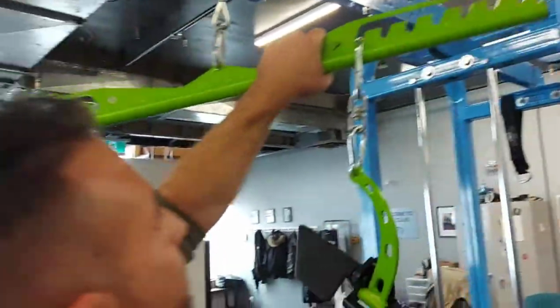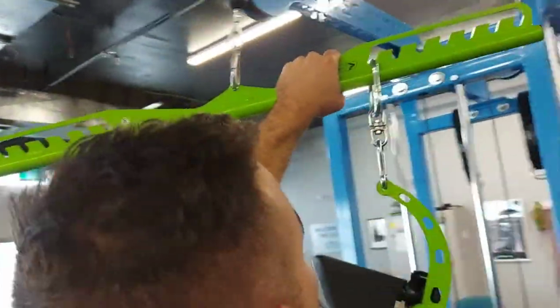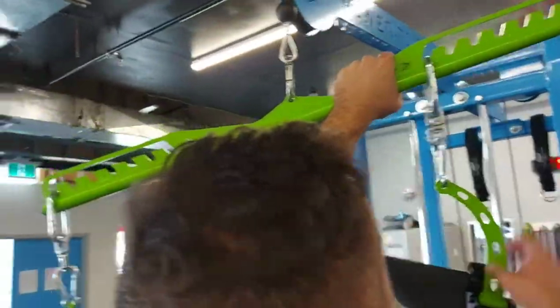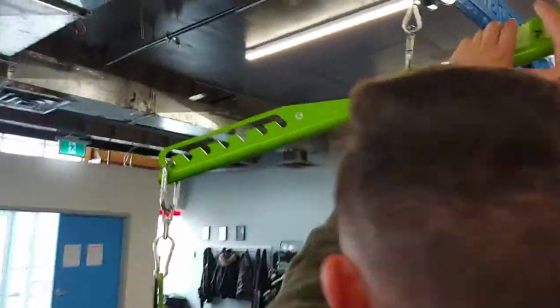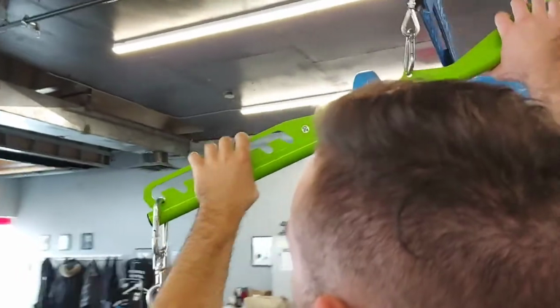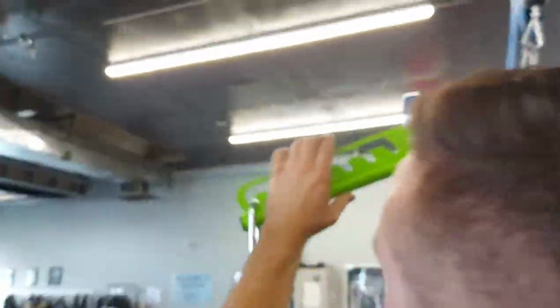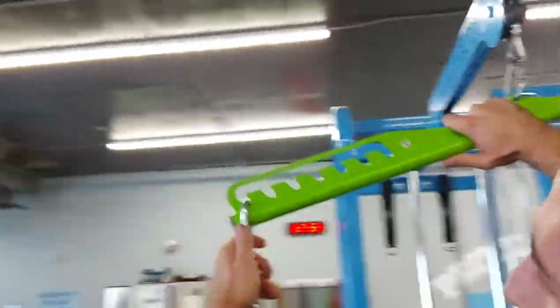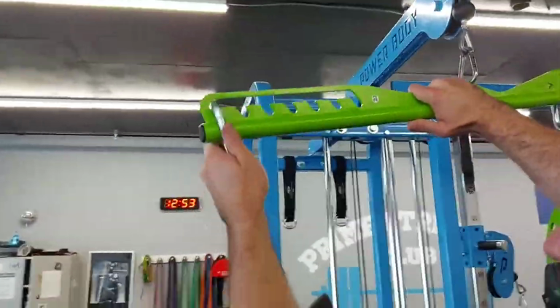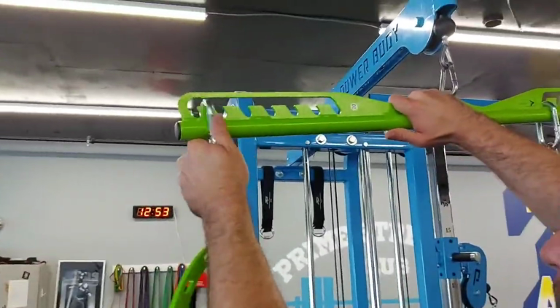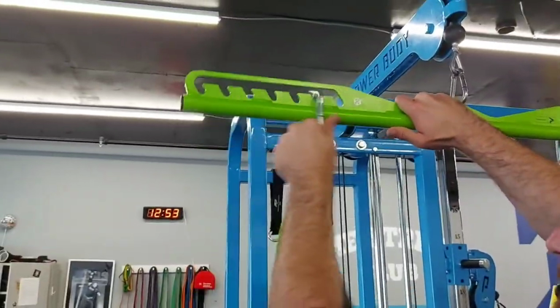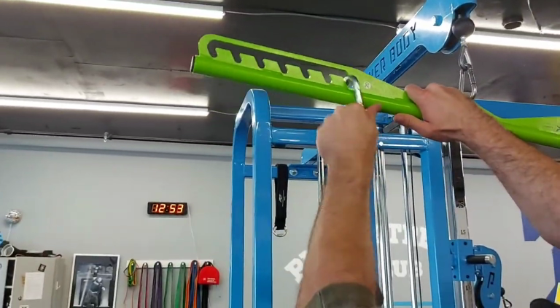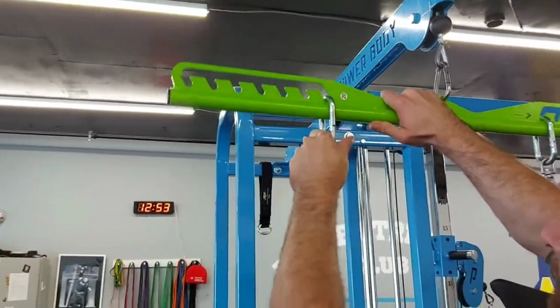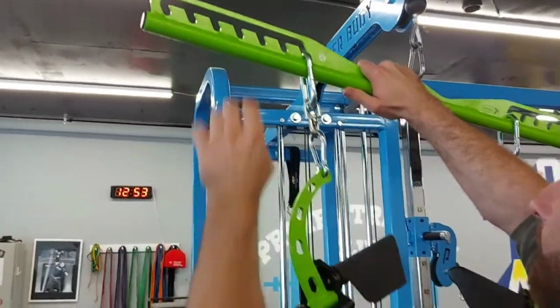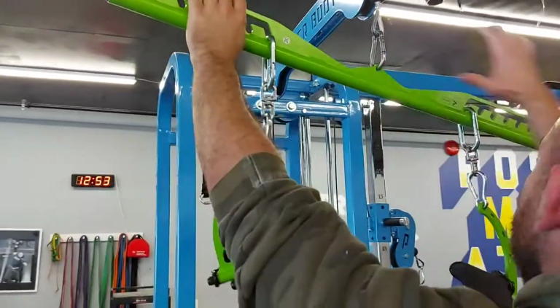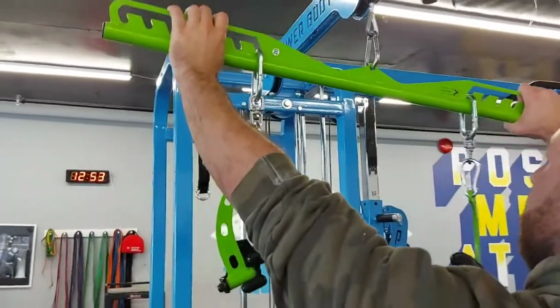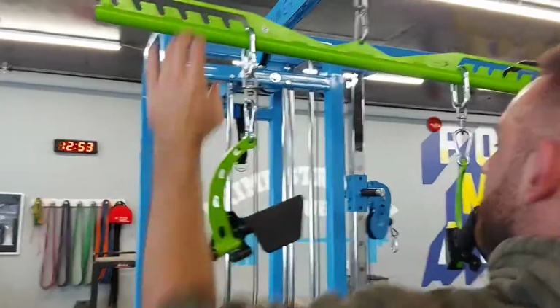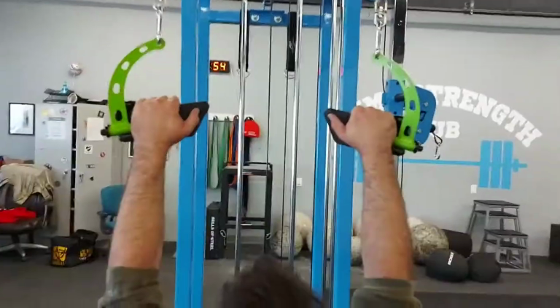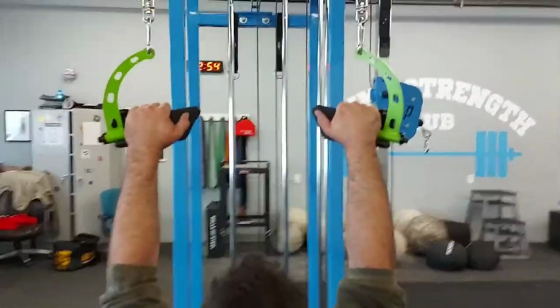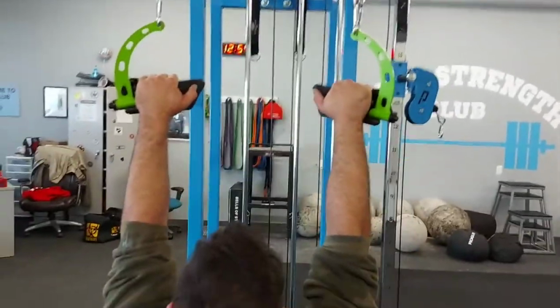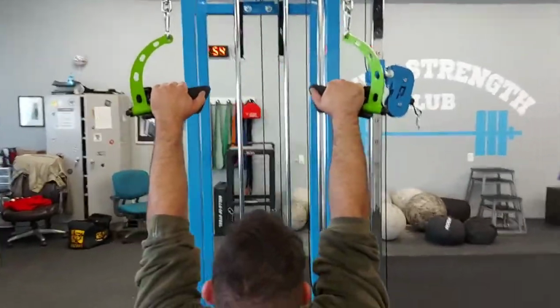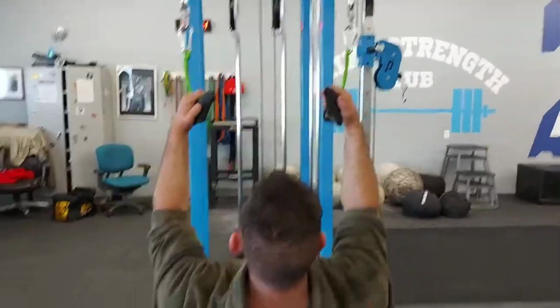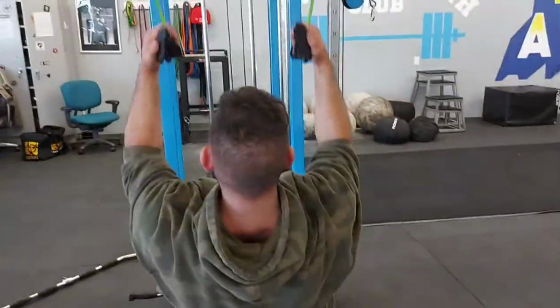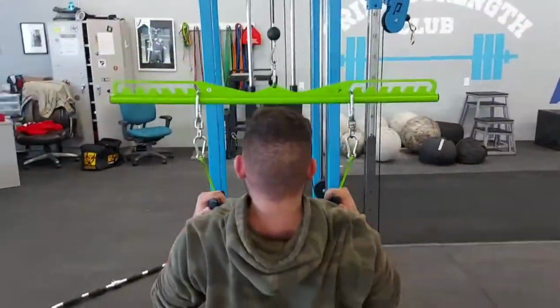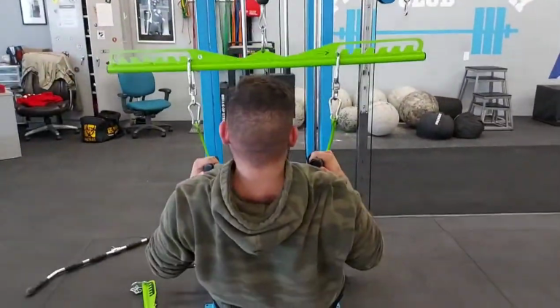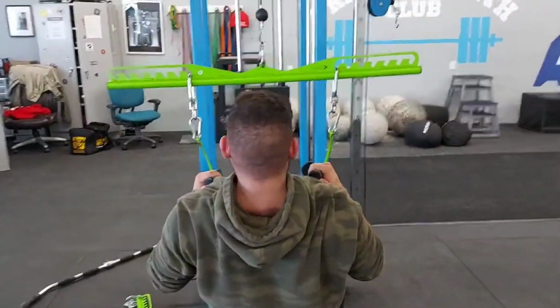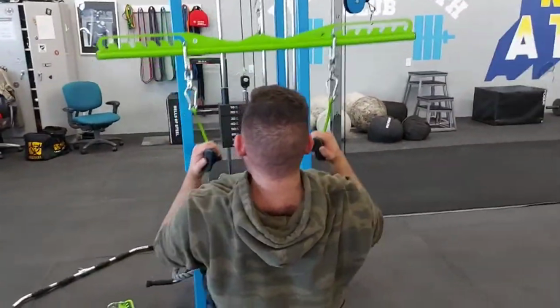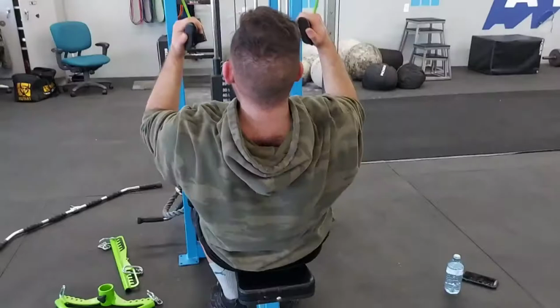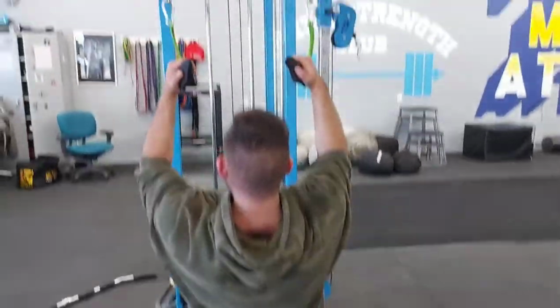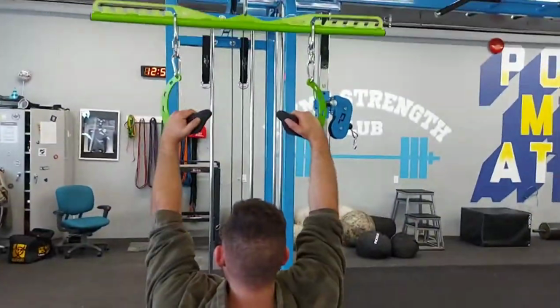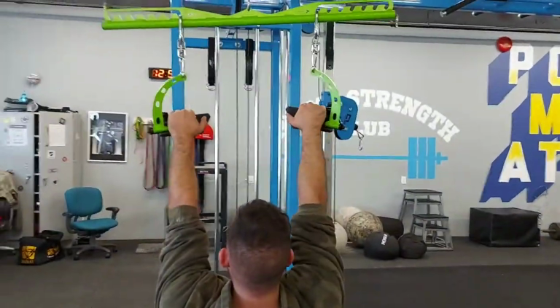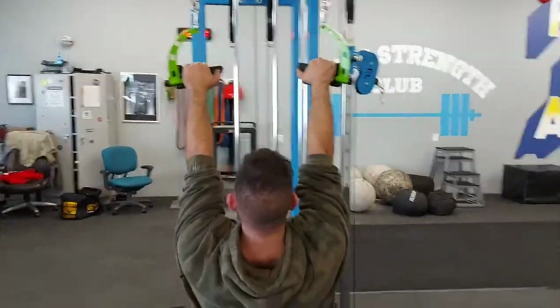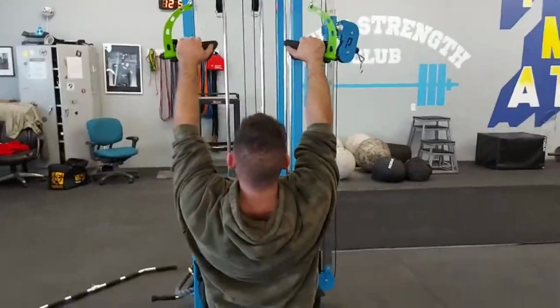Here's how to change from wide grip to narrow grip quite easily and quickly. Here's your narrow grip lat pulldown - bring the elbows in nice and tight. There you go. With the neutral grip.